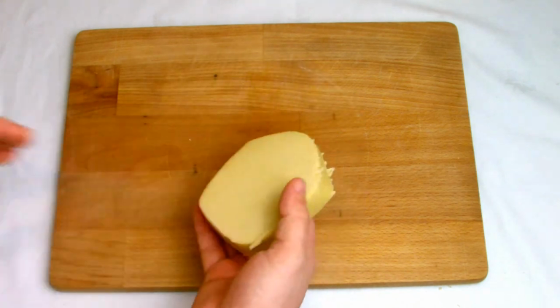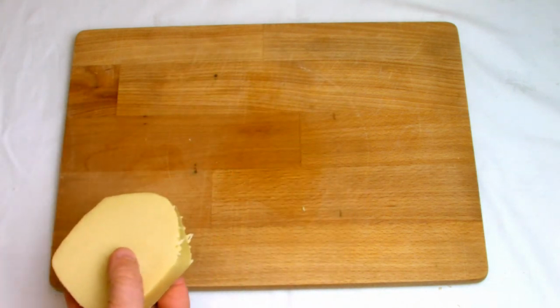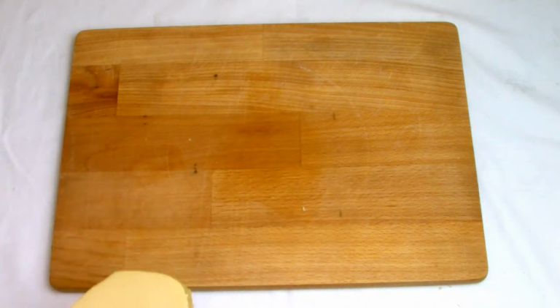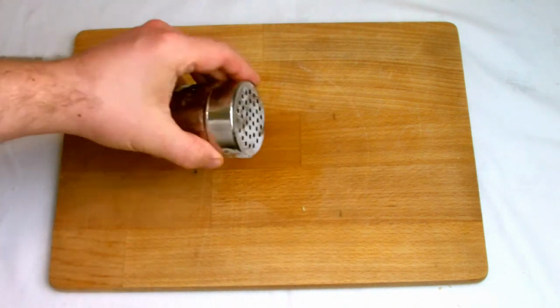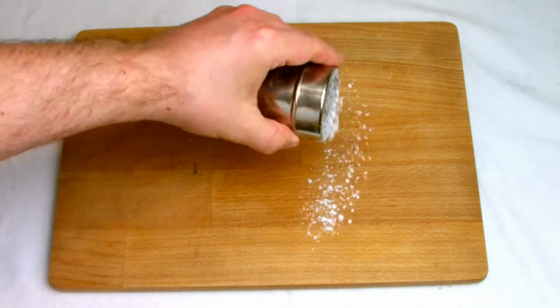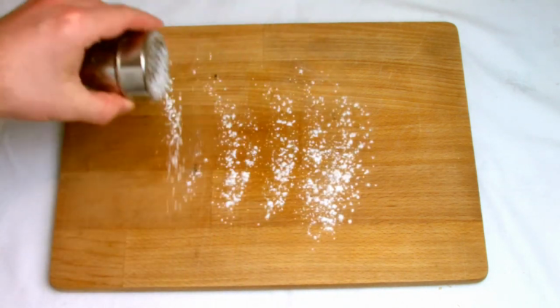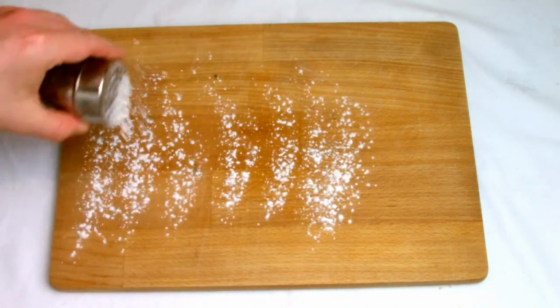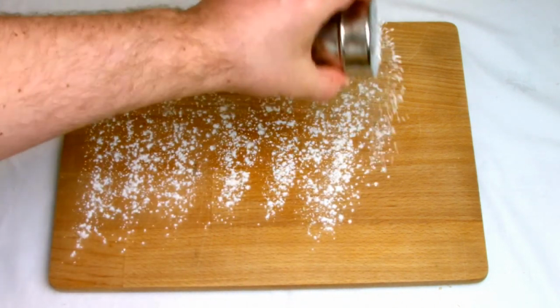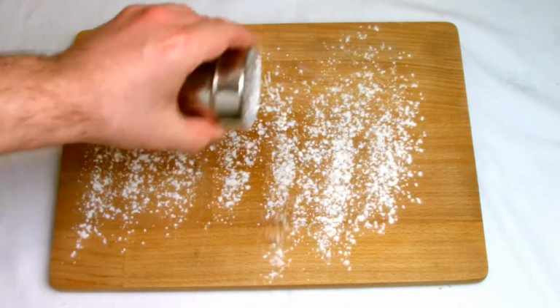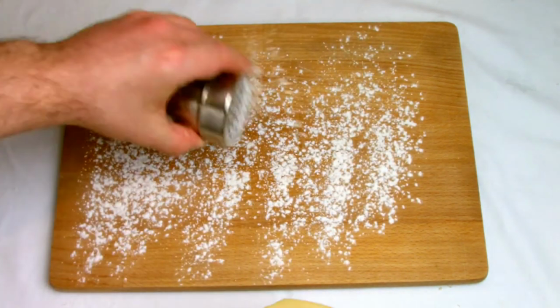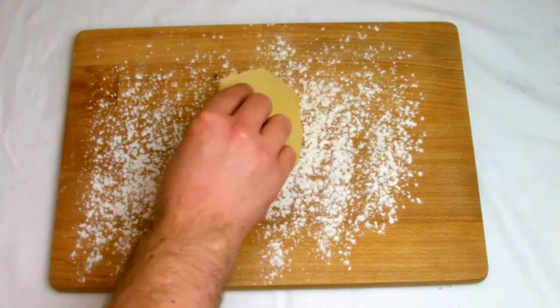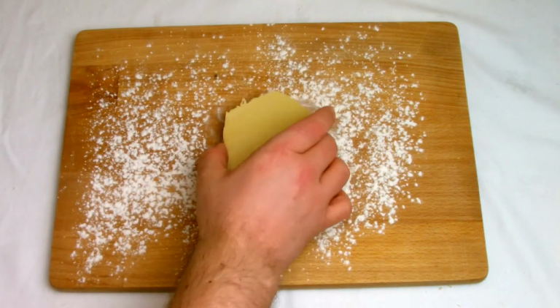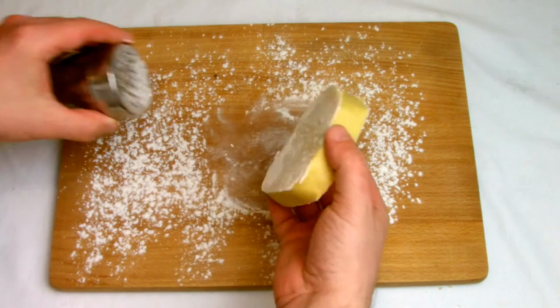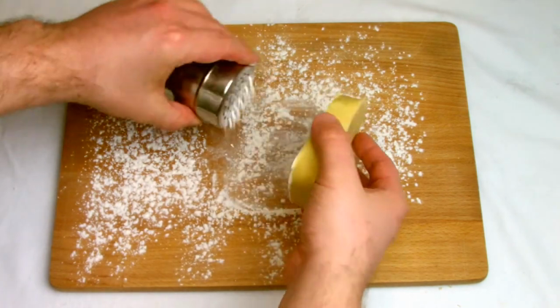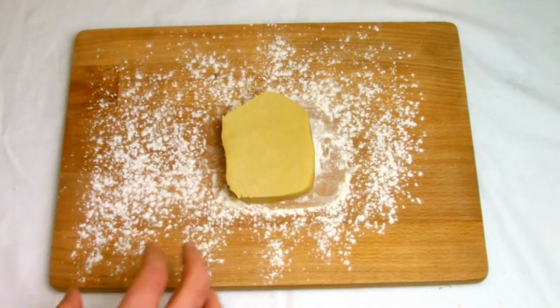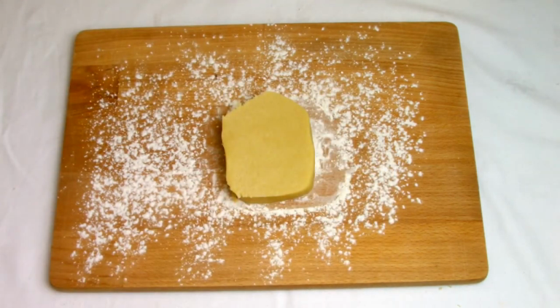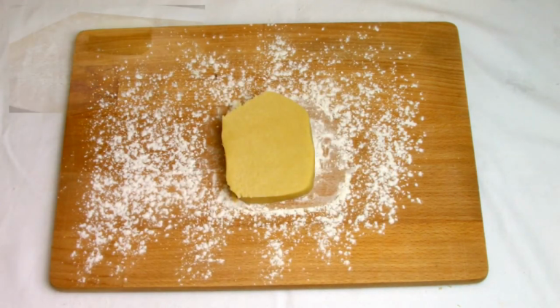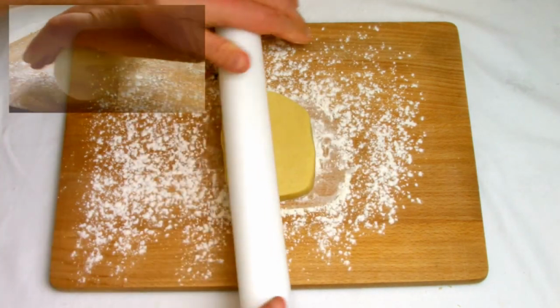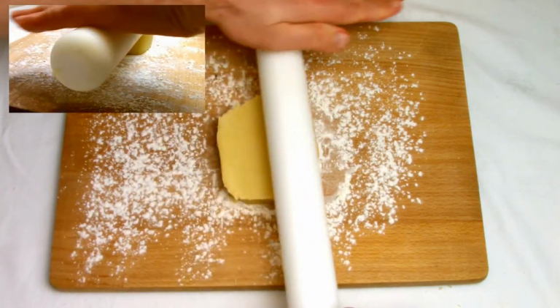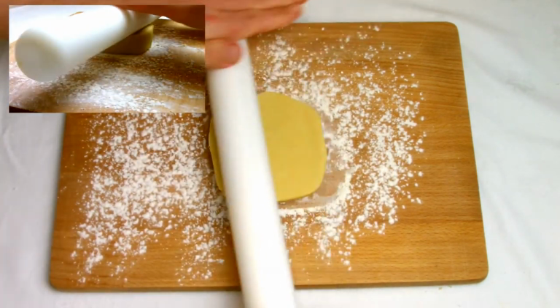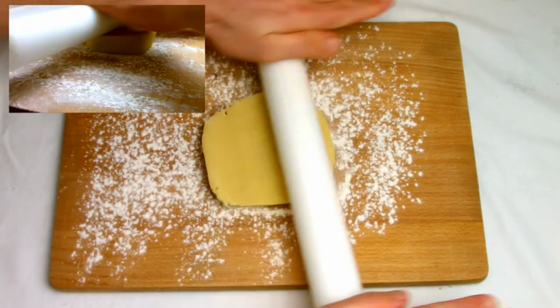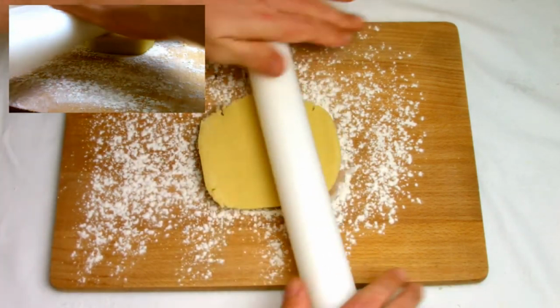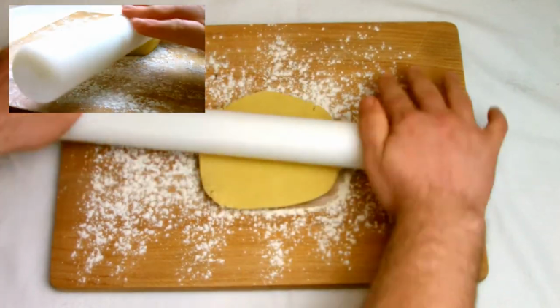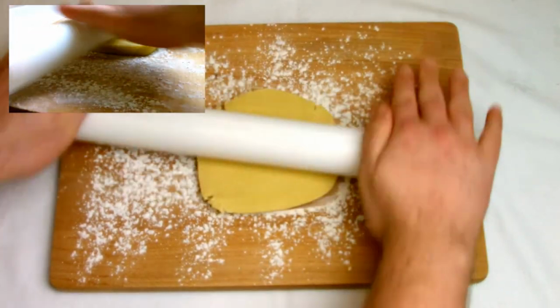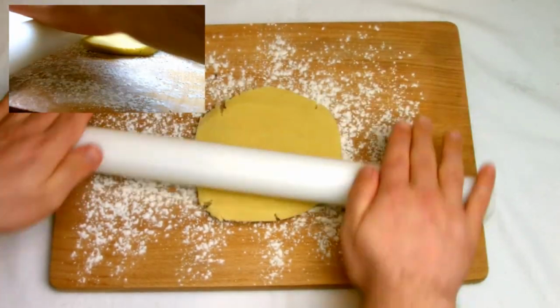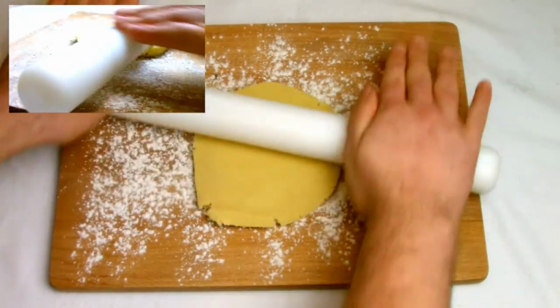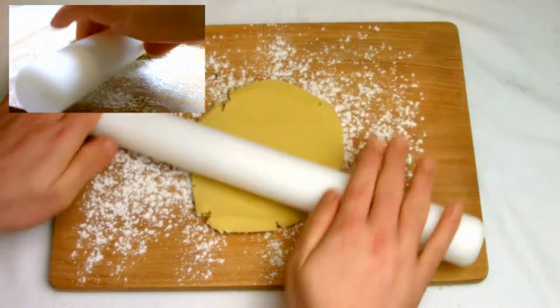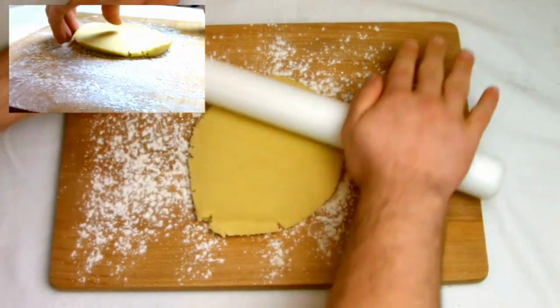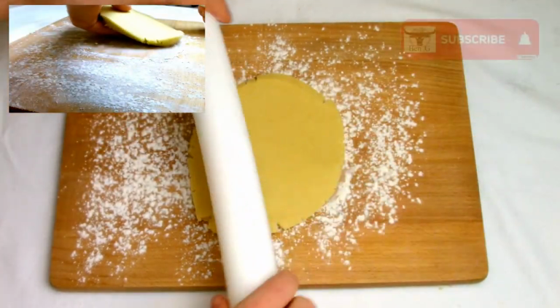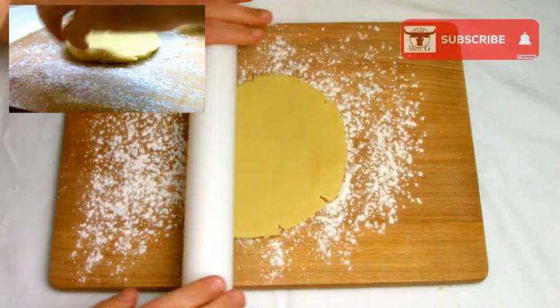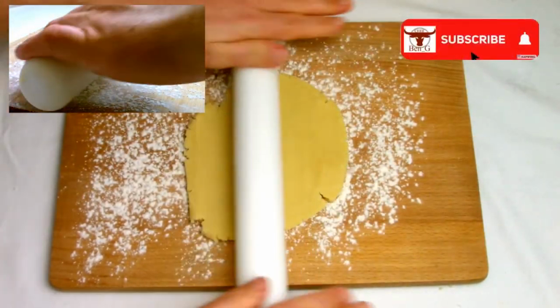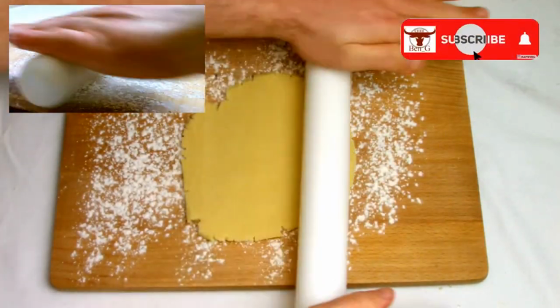When you're ready to use your dough for shortbread, cut it into manageable size pieces and then roll out on a floured board using as little flour as possible to prevent sticking. Then roll out the pastry until it's roughly five millimetres thick.